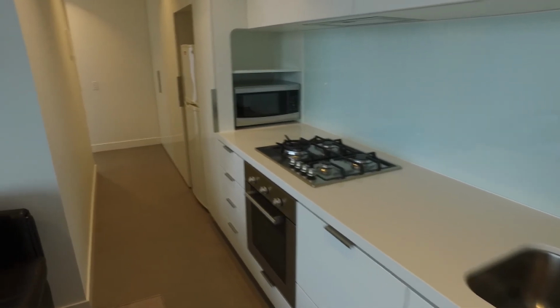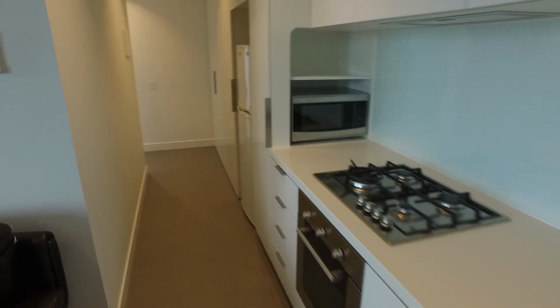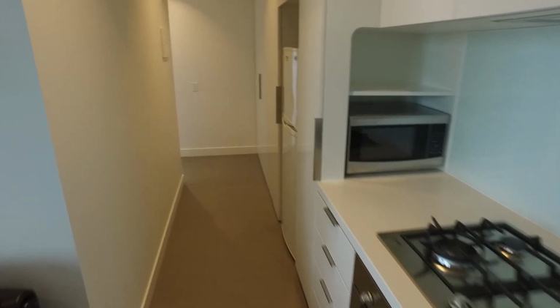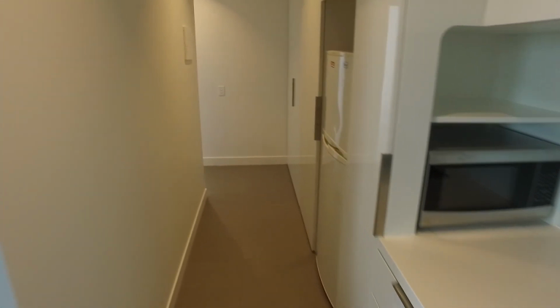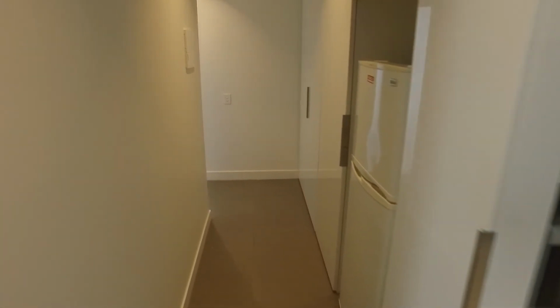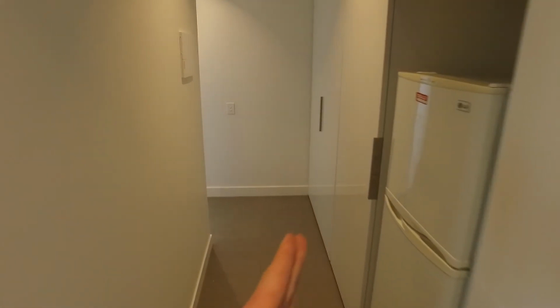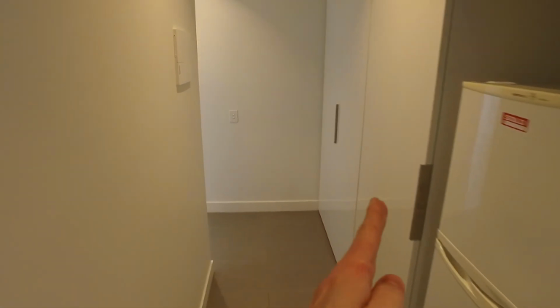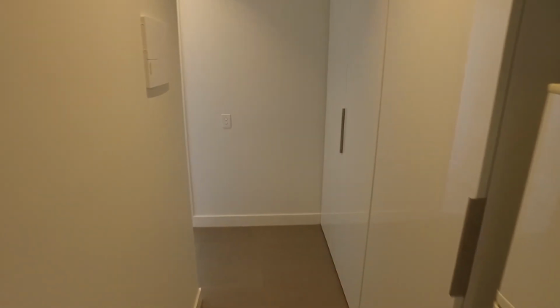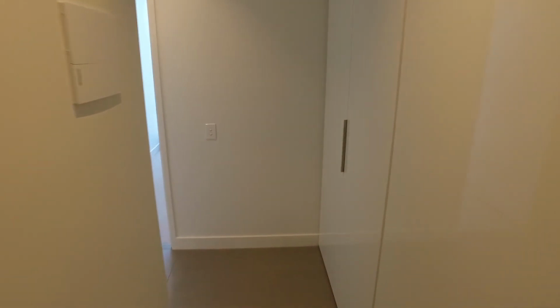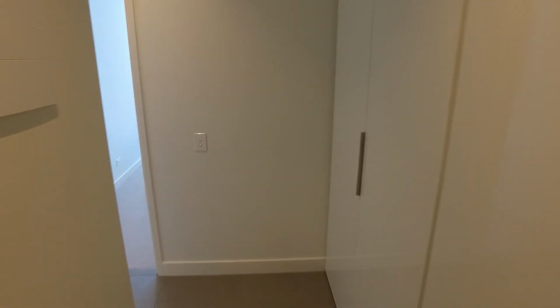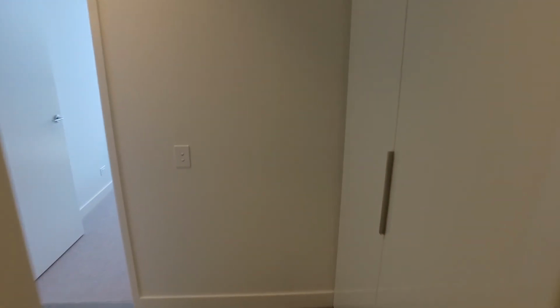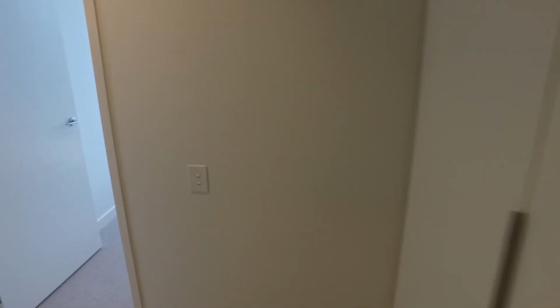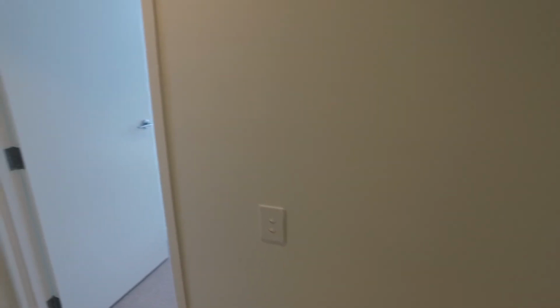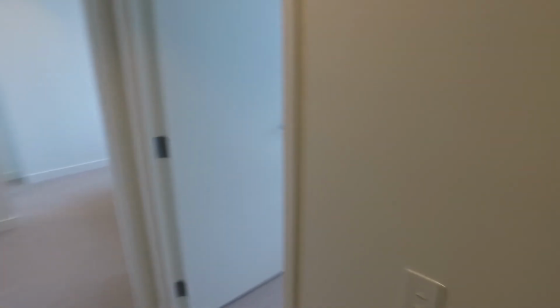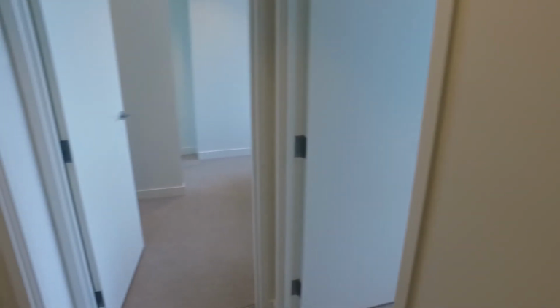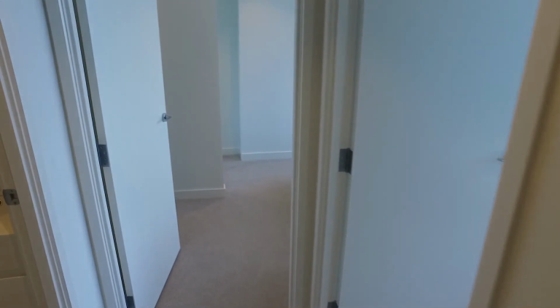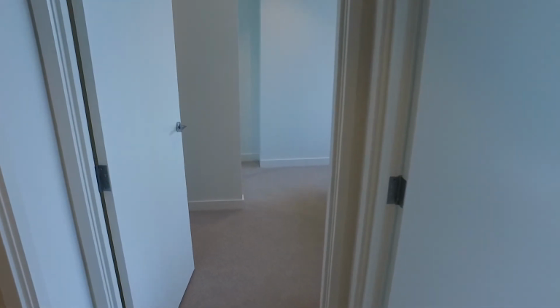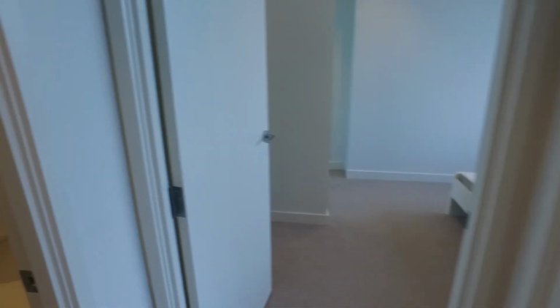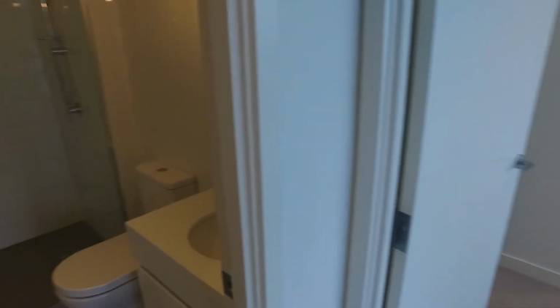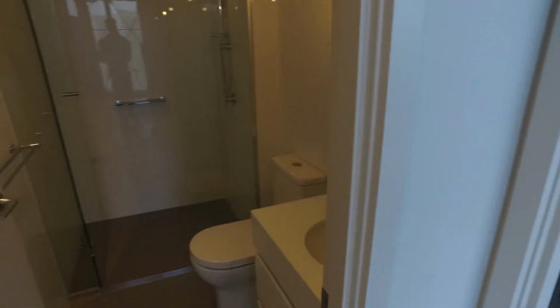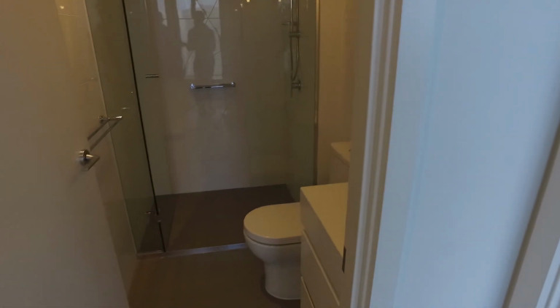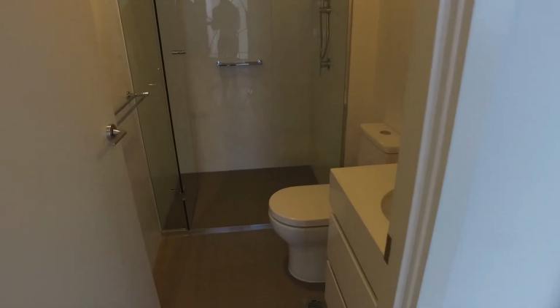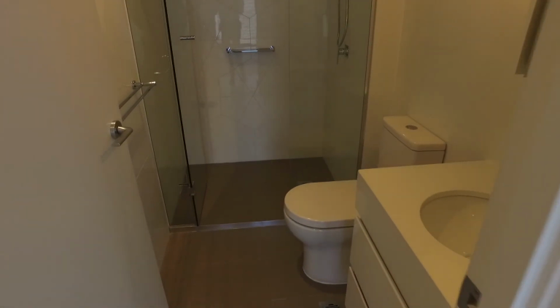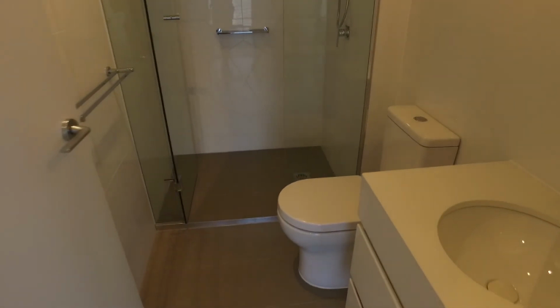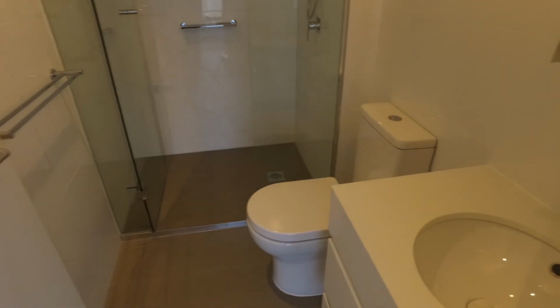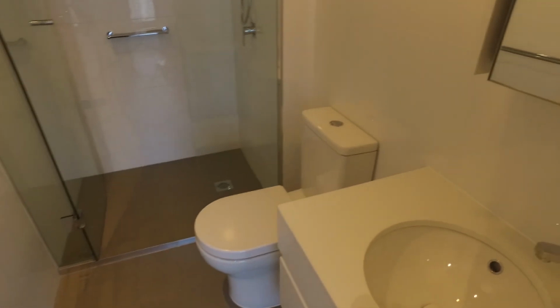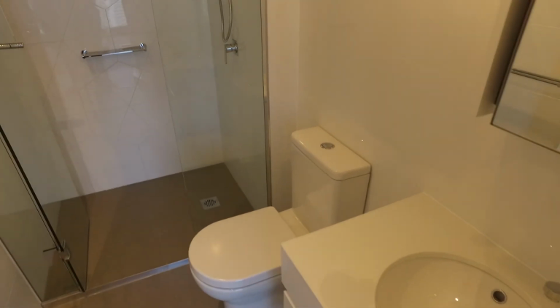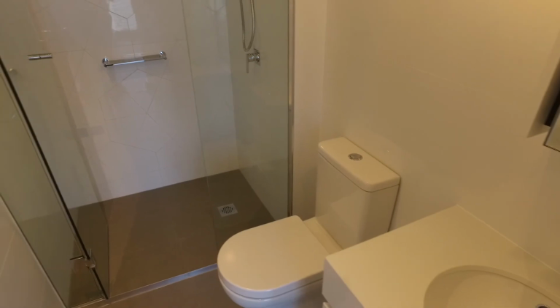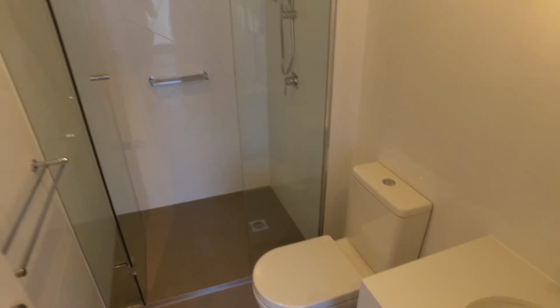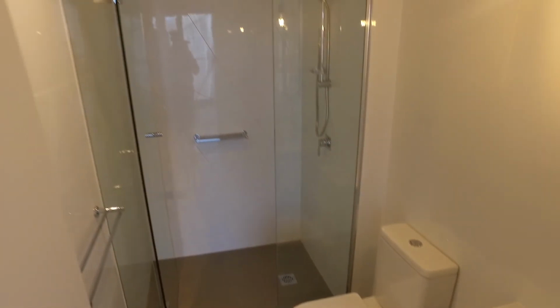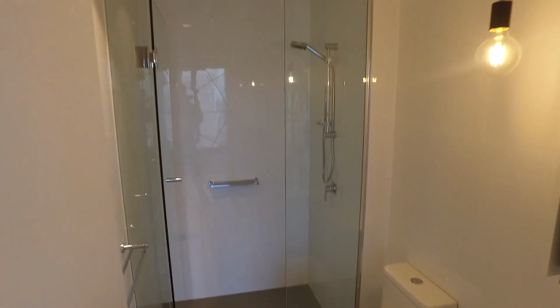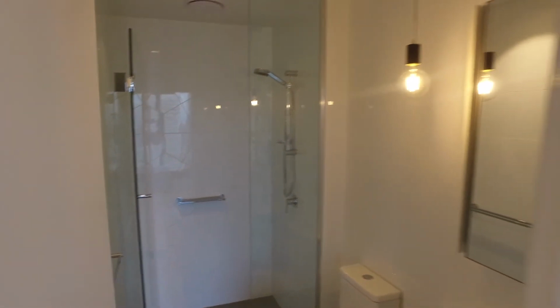Heading down the hall you have, concealed behind the cabinets on the right hand side, the European laundry and additional linen storage. Heading around, tucking around to the left again, we have the main bathroom. Fantastic layout, really great light colour palette, fantastic size walk-in shower as well.